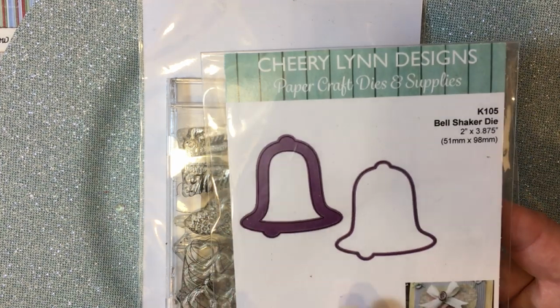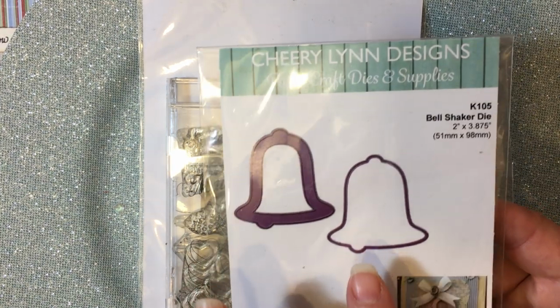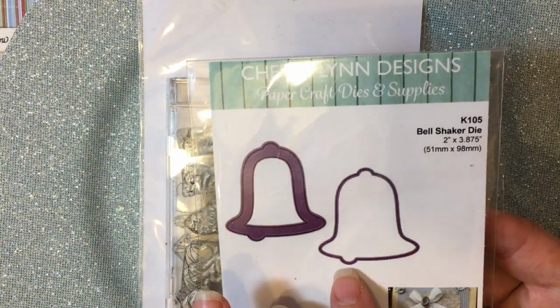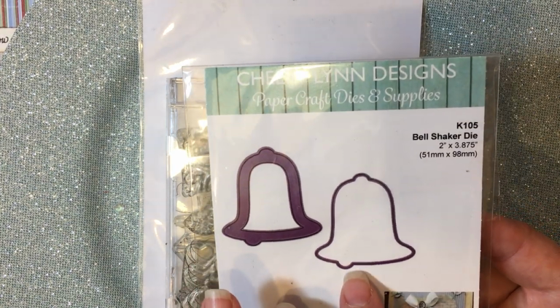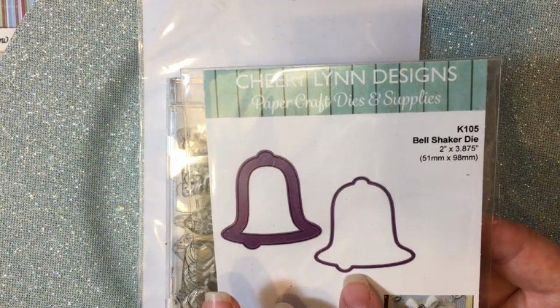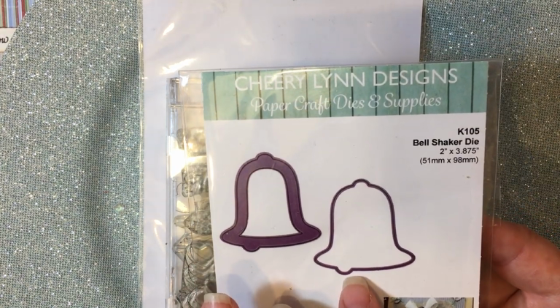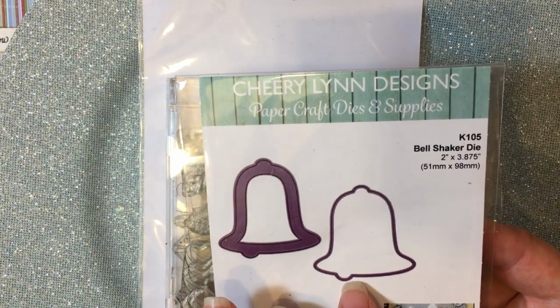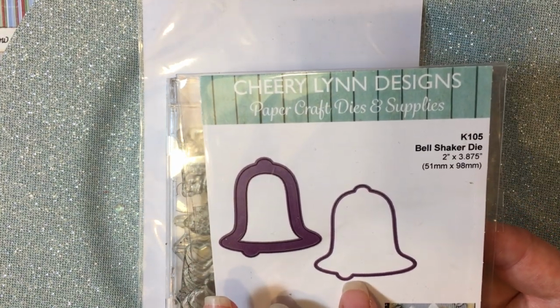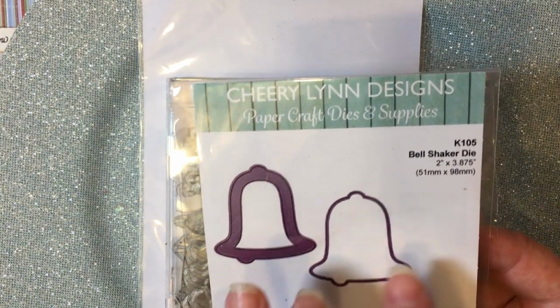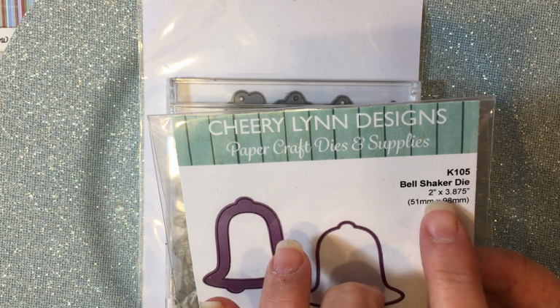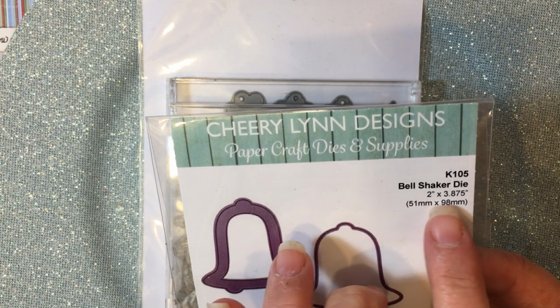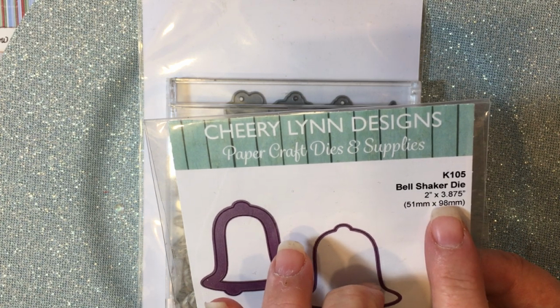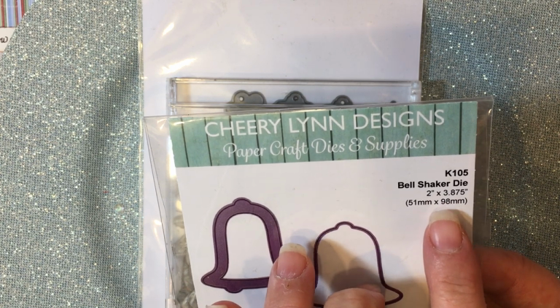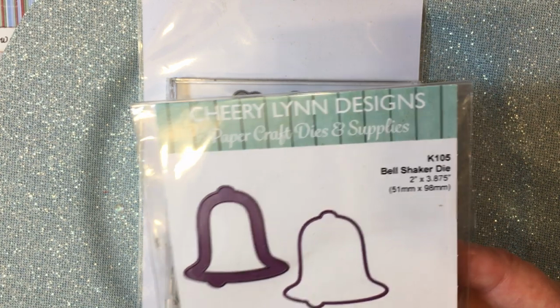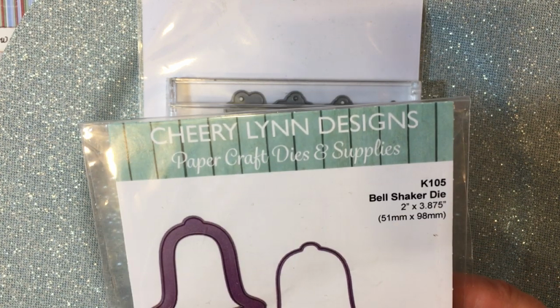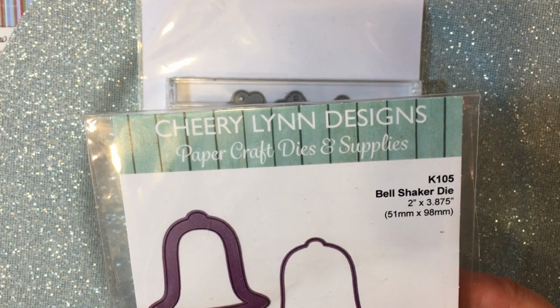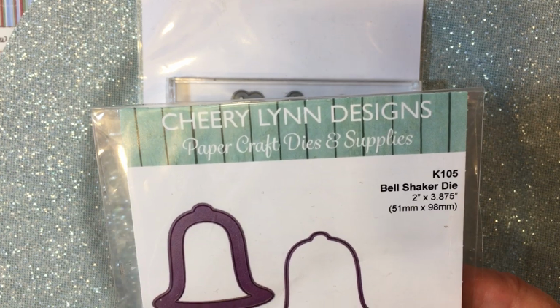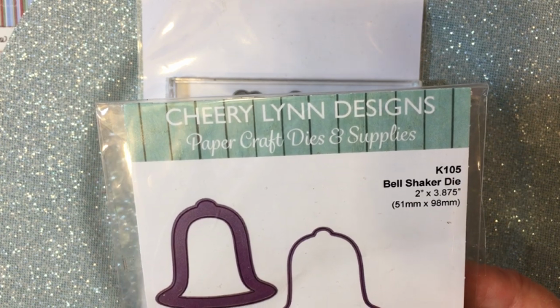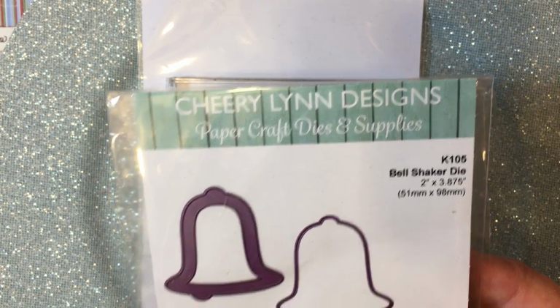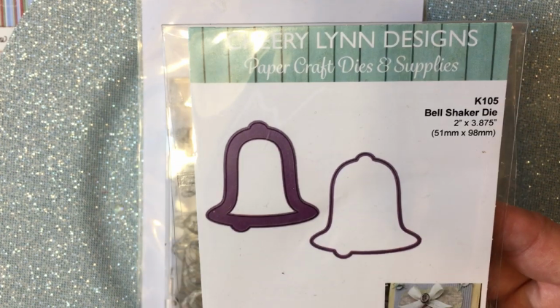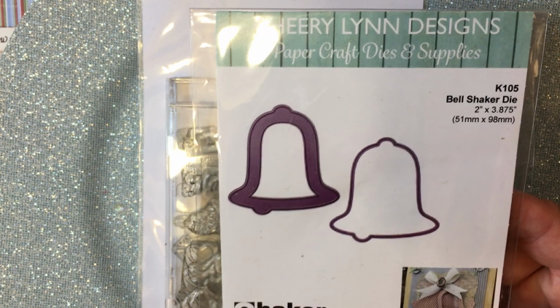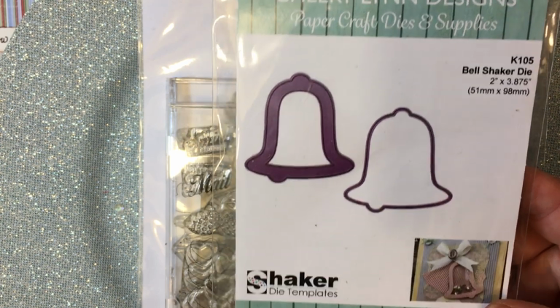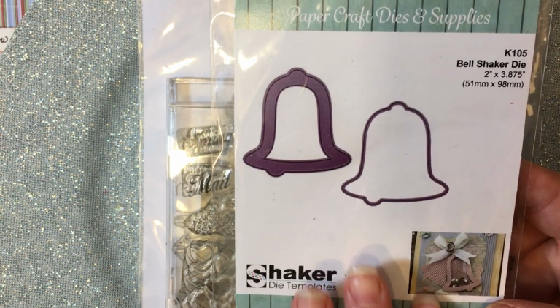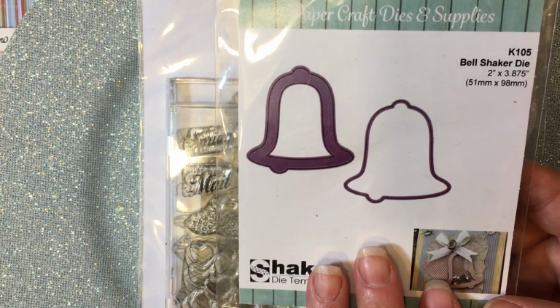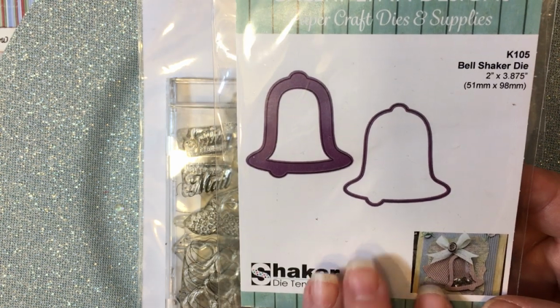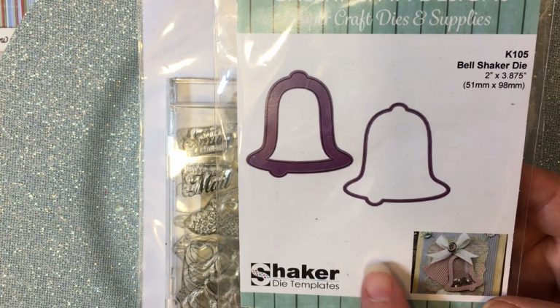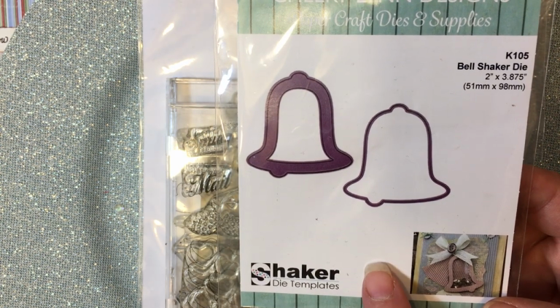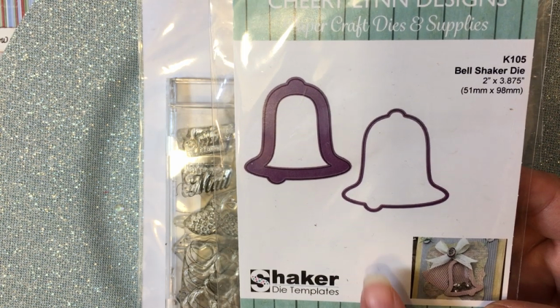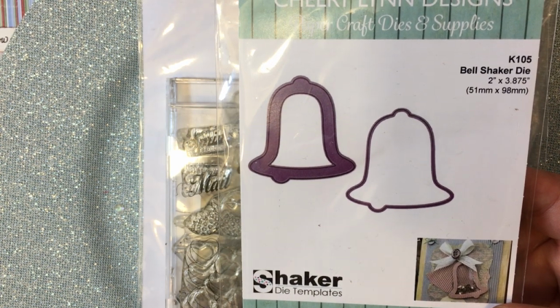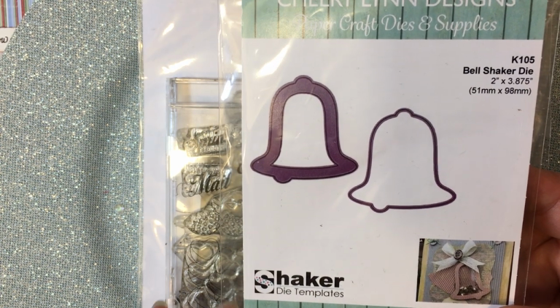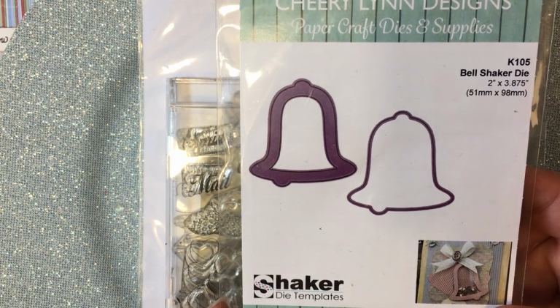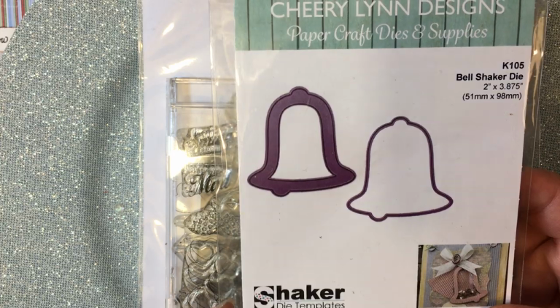This is a die from Cherry Lynn Designs and it is called Bell Shaker Die. There are the dimensions and information, and I've had this die since last Christmas but I didn't get a chance to use it.